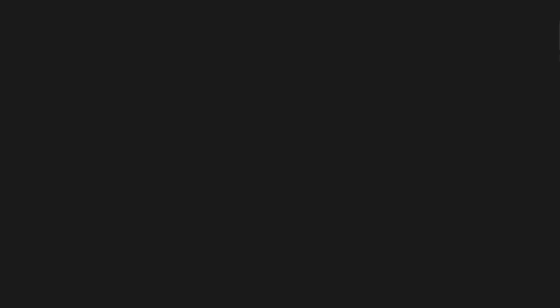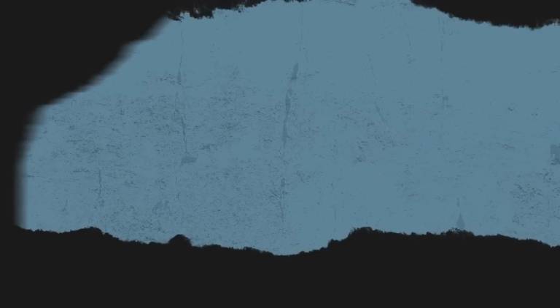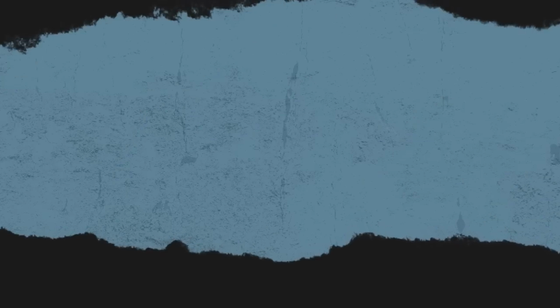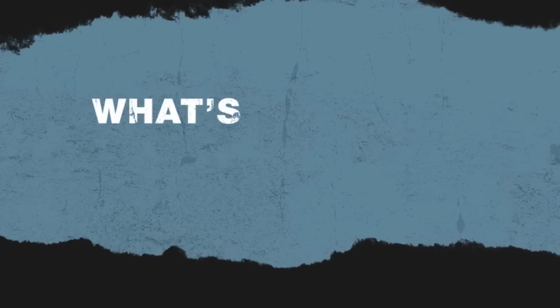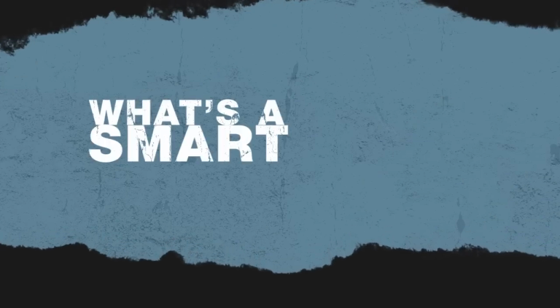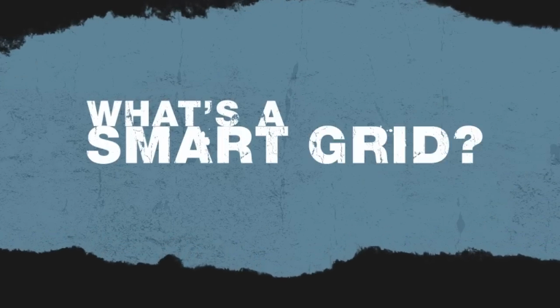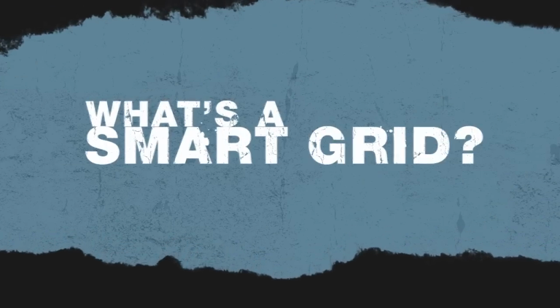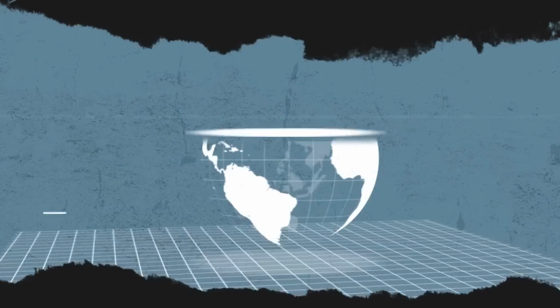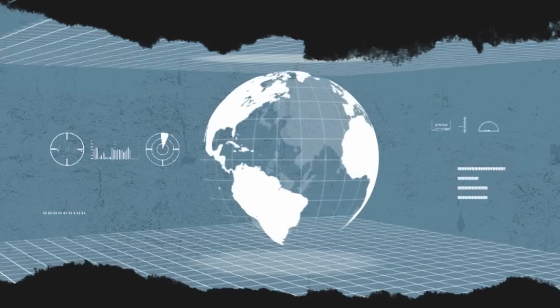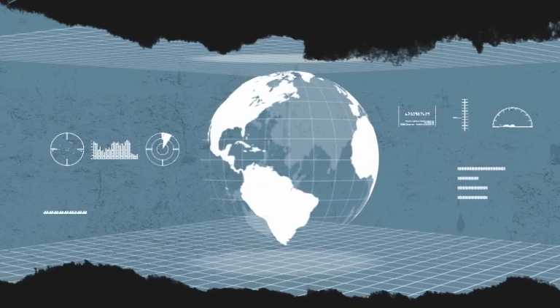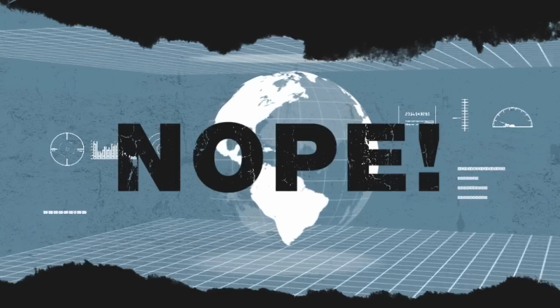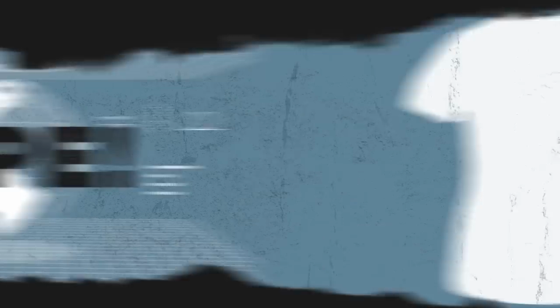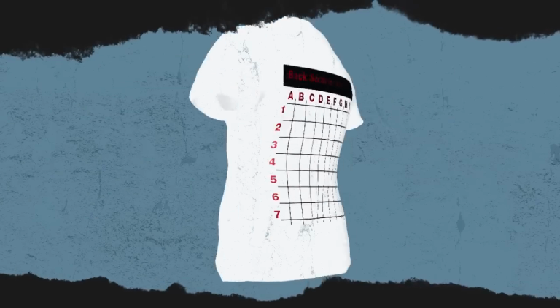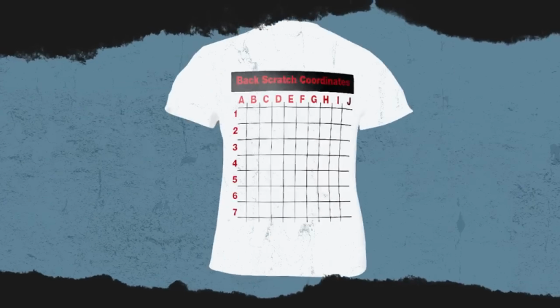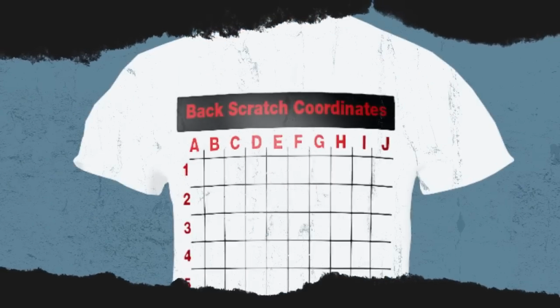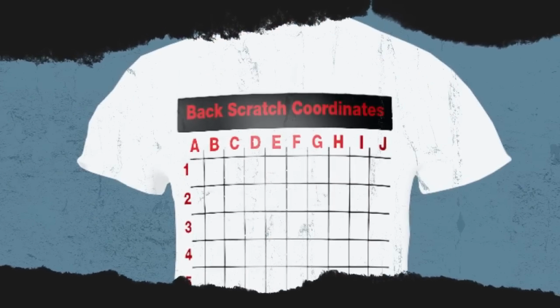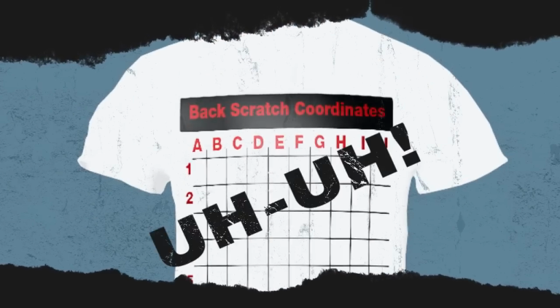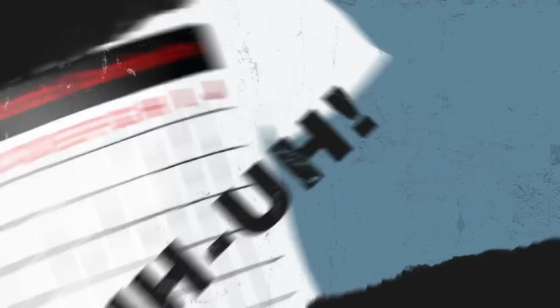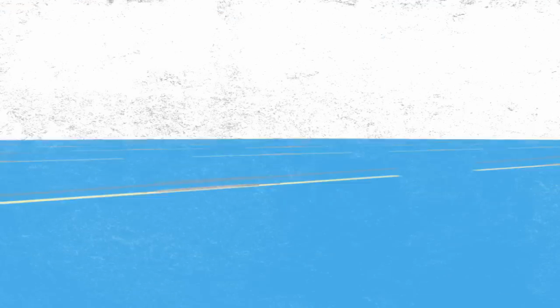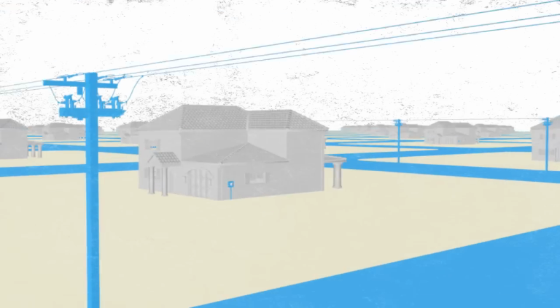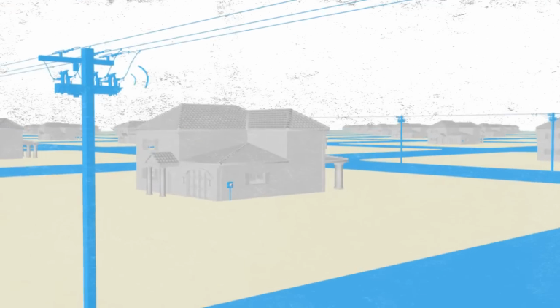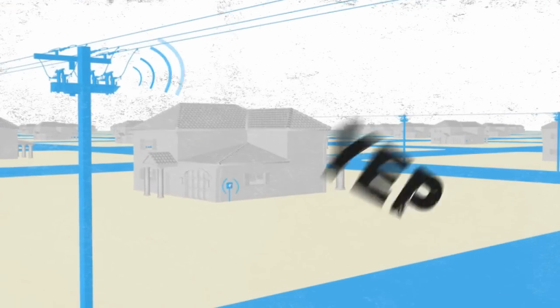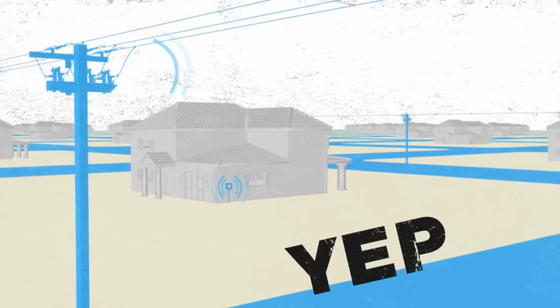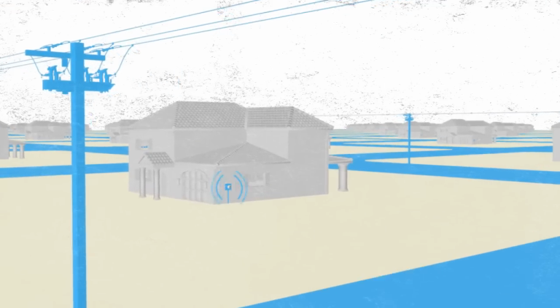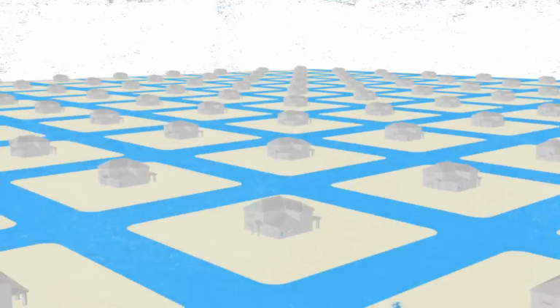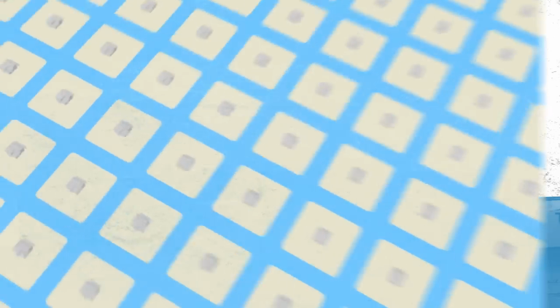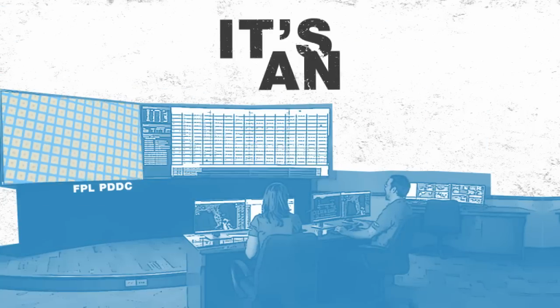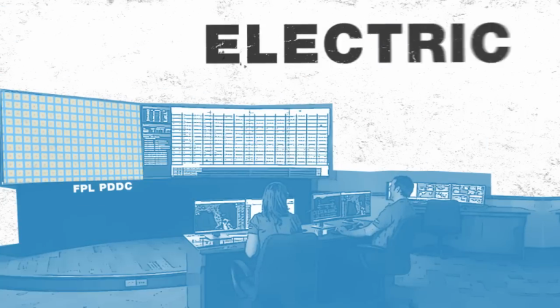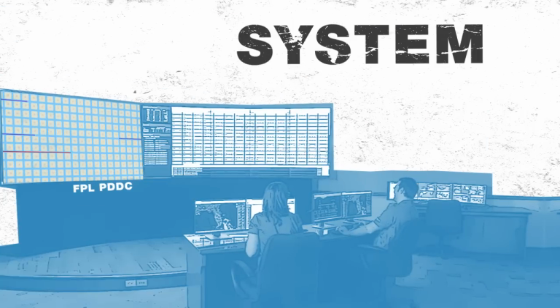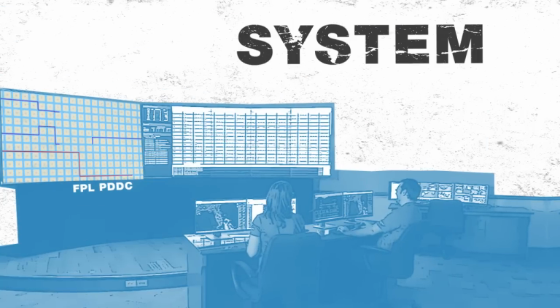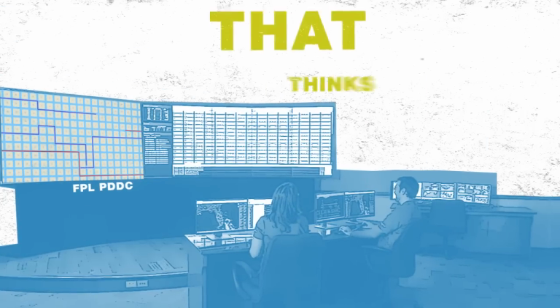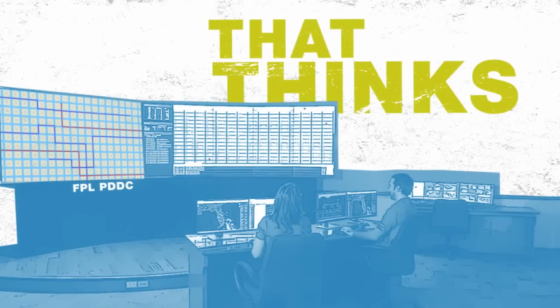So, what's a smart grid? It's an electric system that thinks.